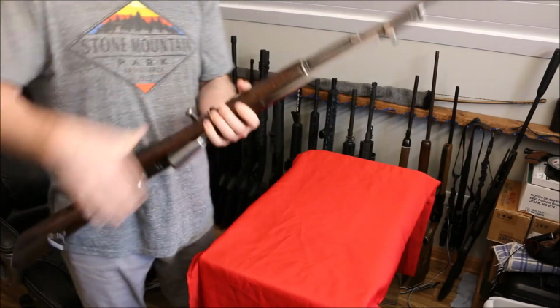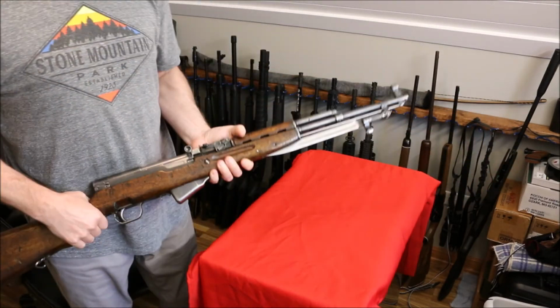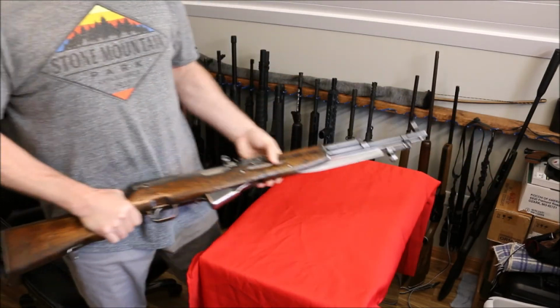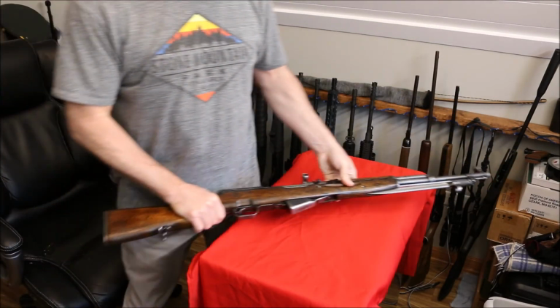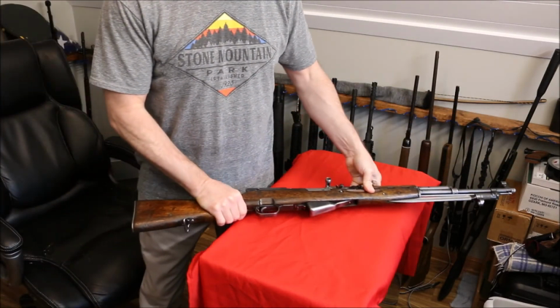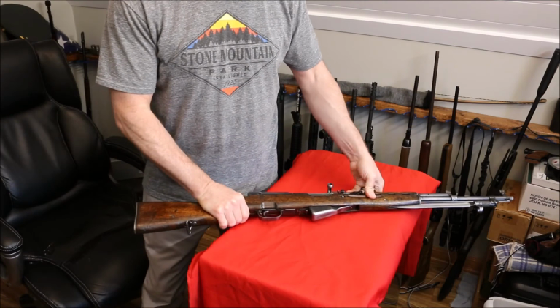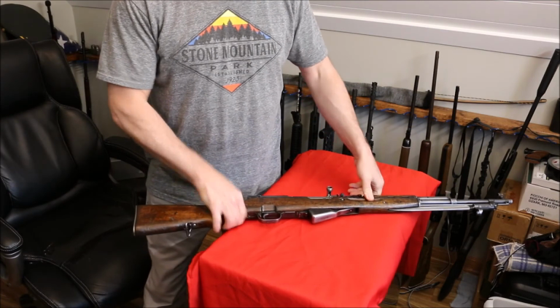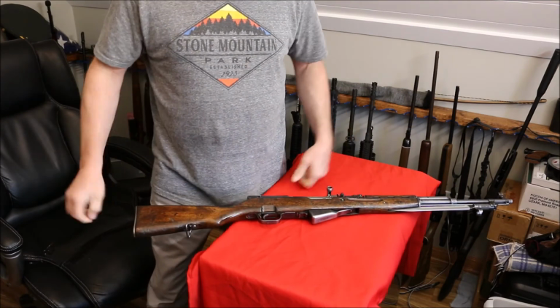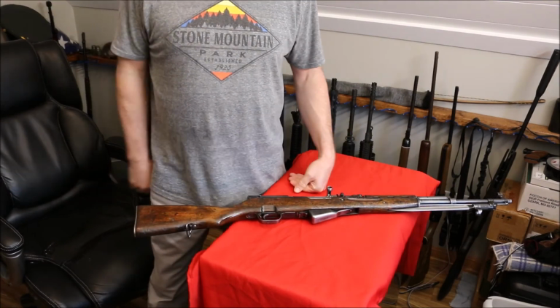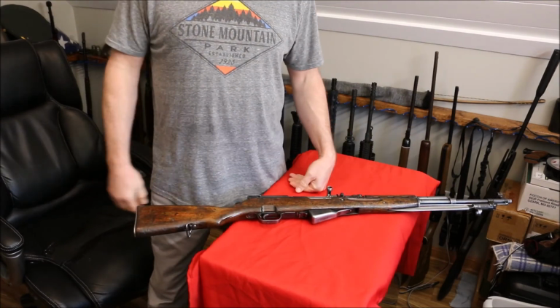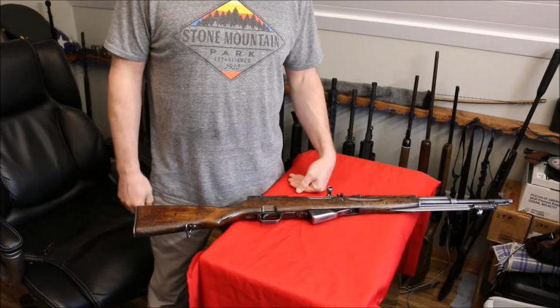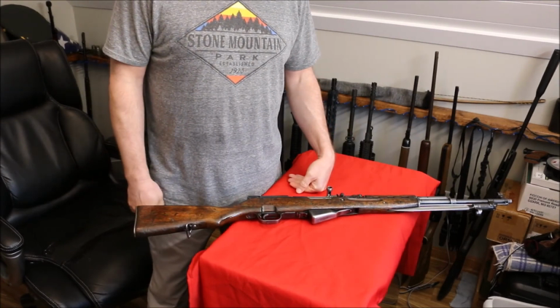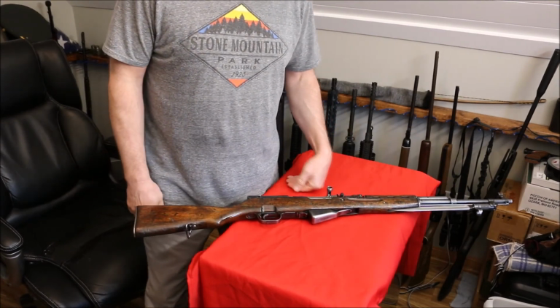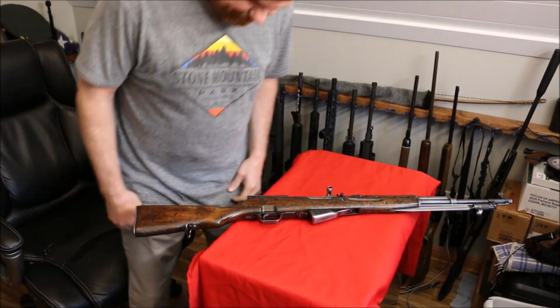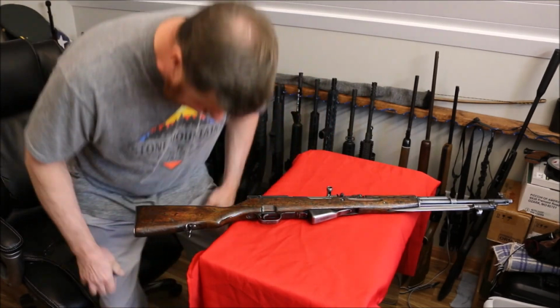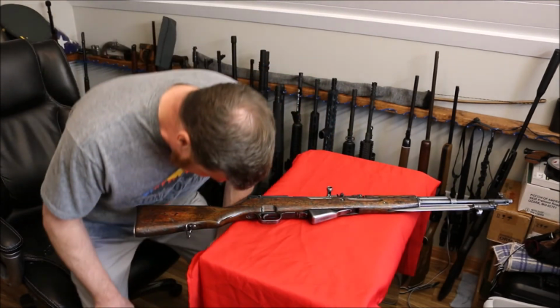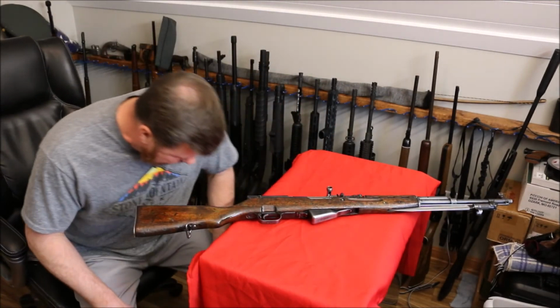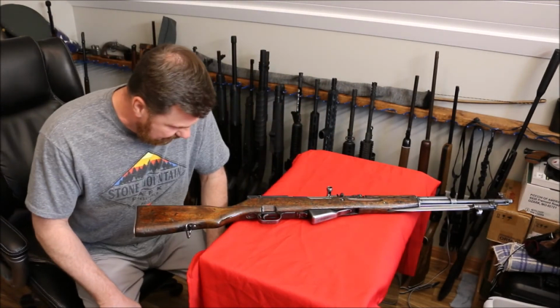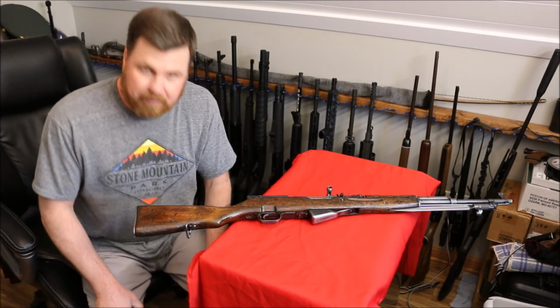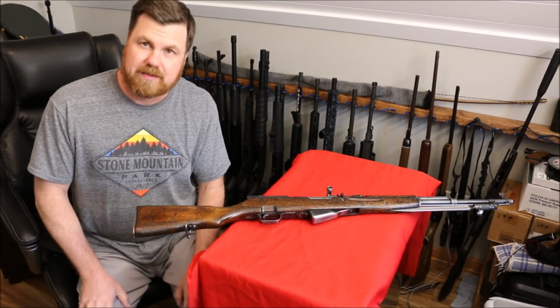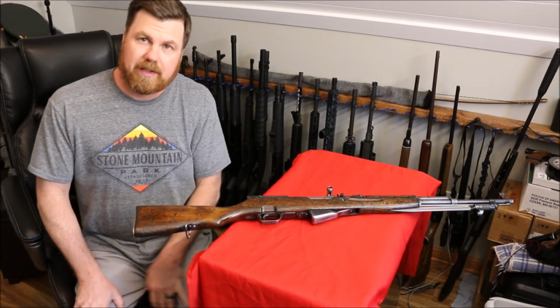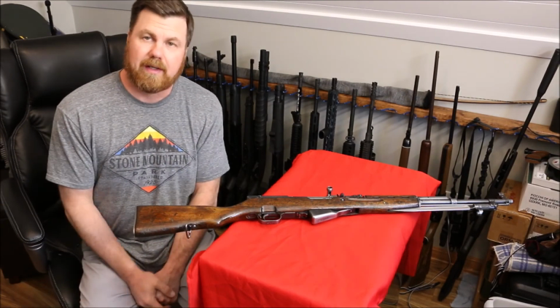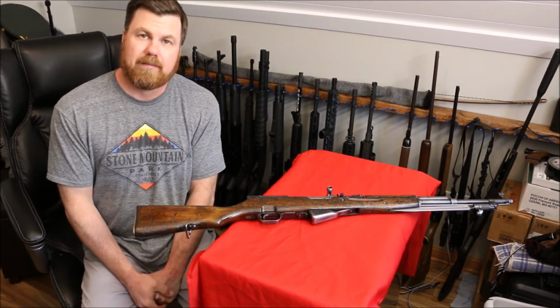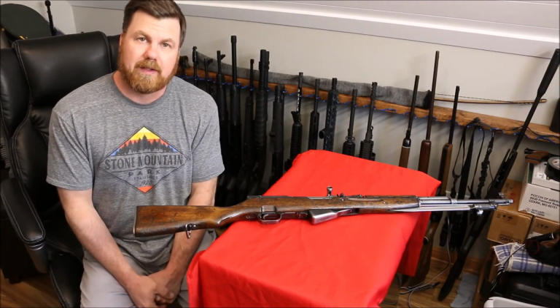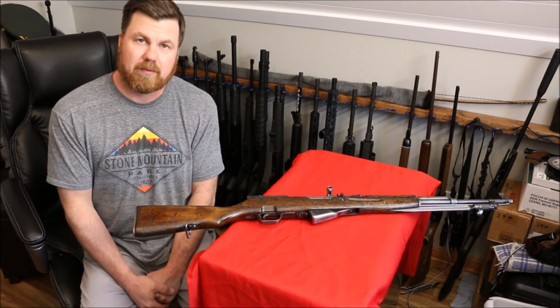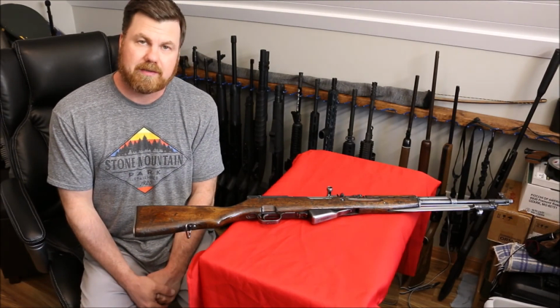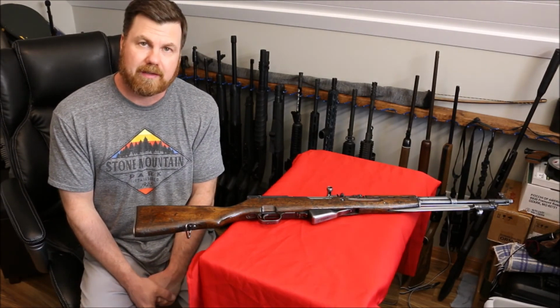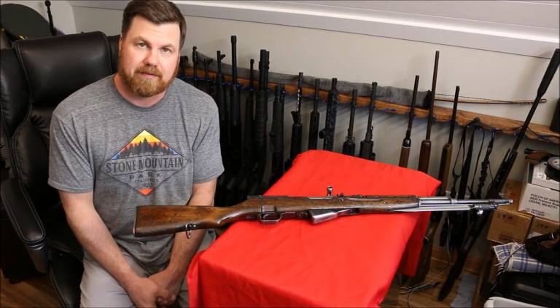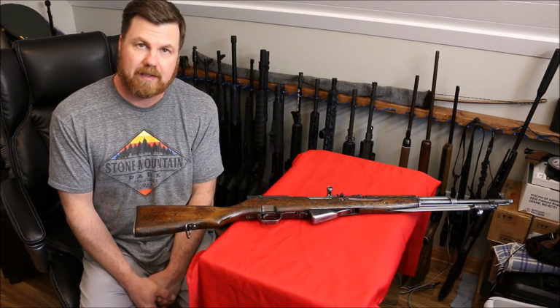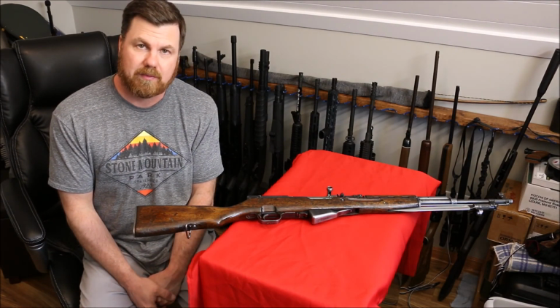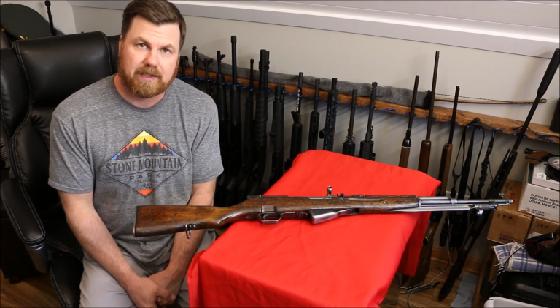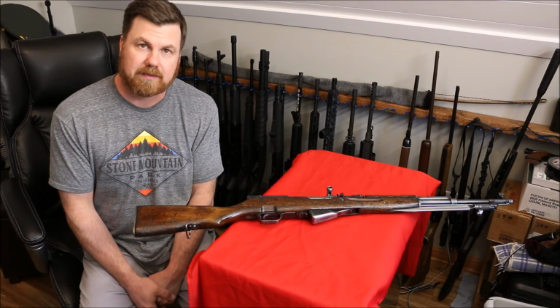Short one today, guys, but still kind of cool. I hope you enjoyed it. Thank you for watching Gunlocker 75, and we will see you in the next one.